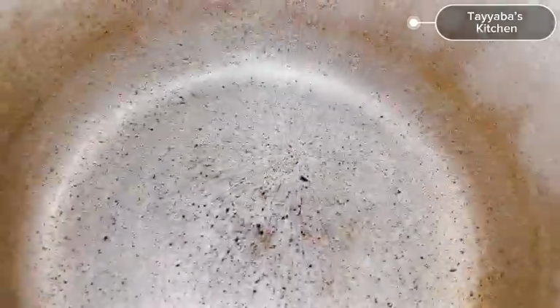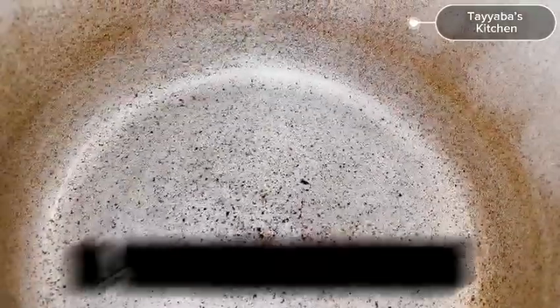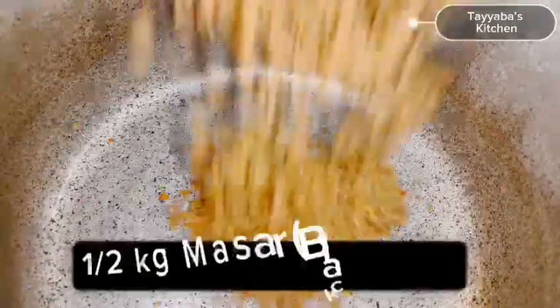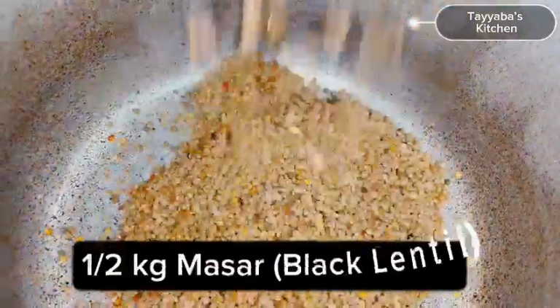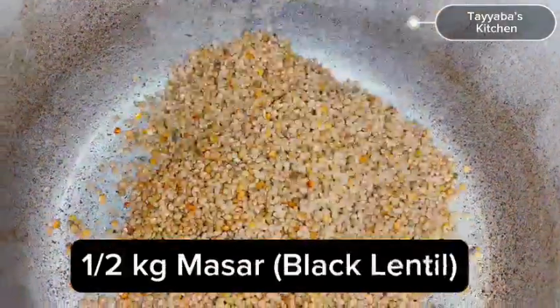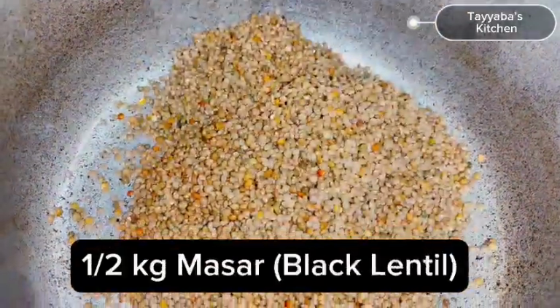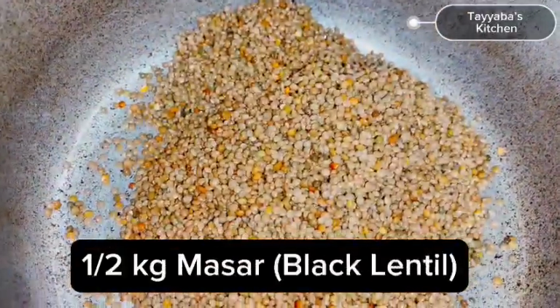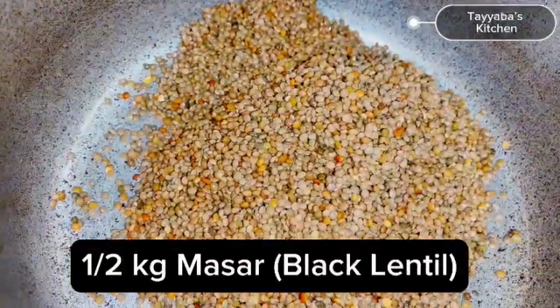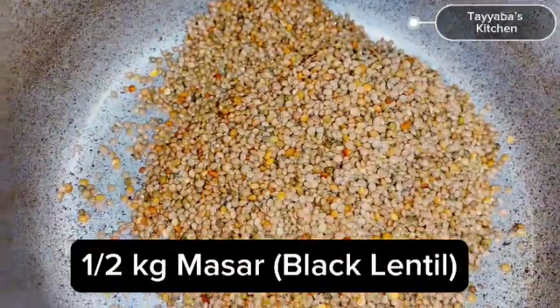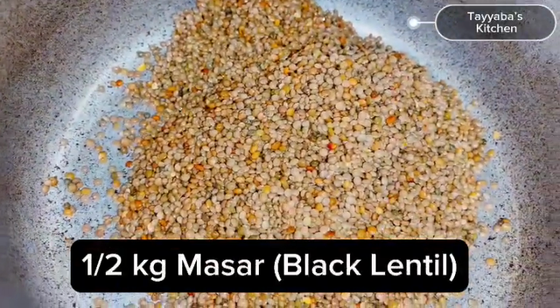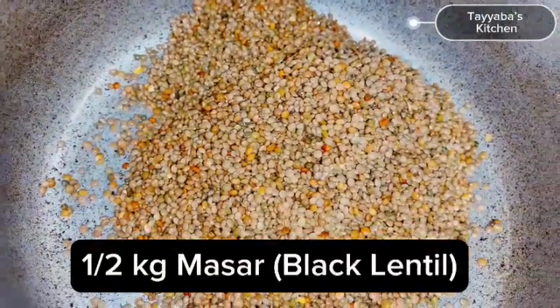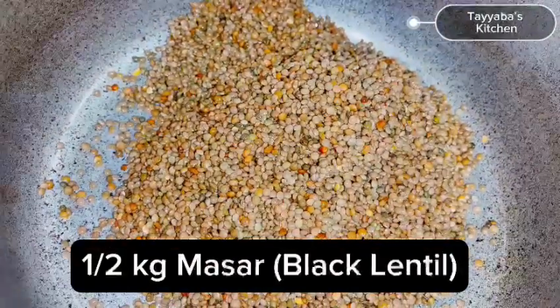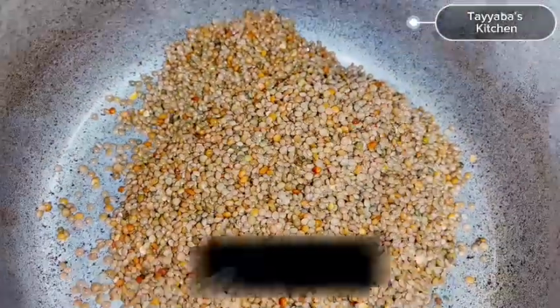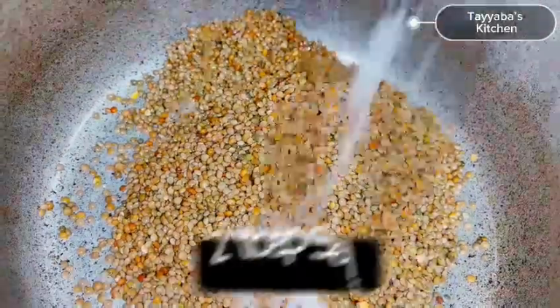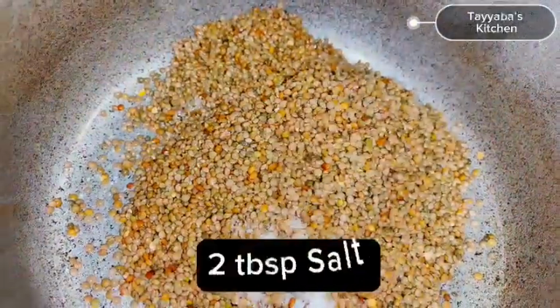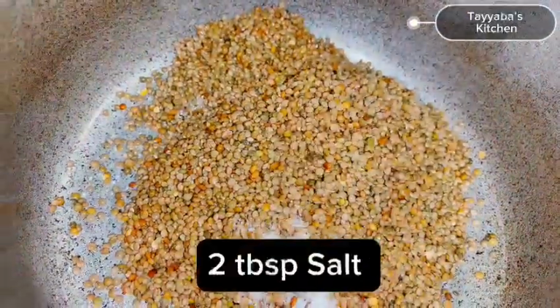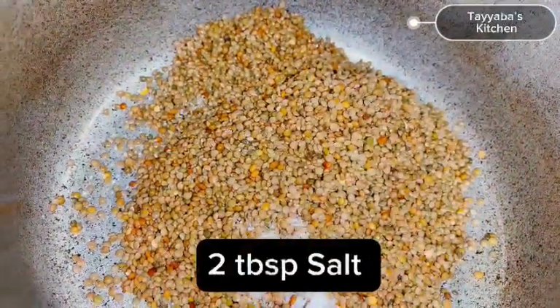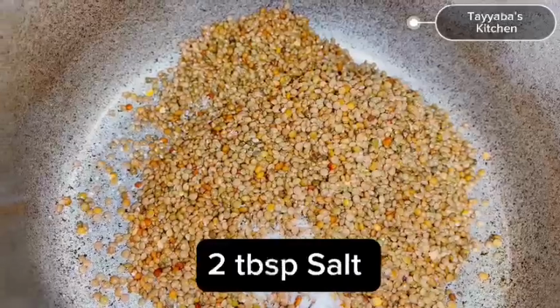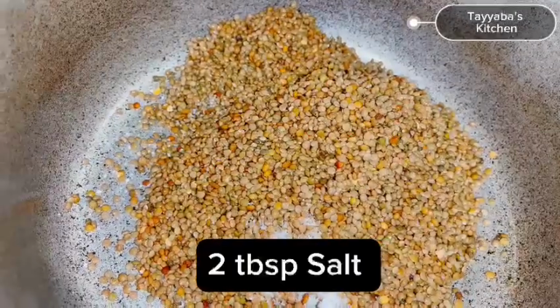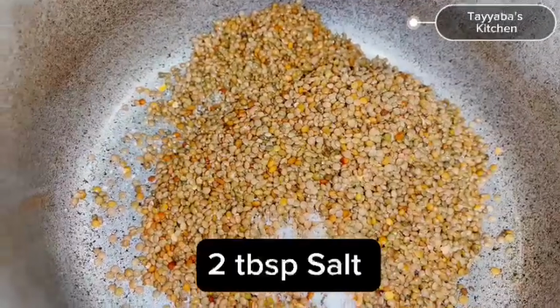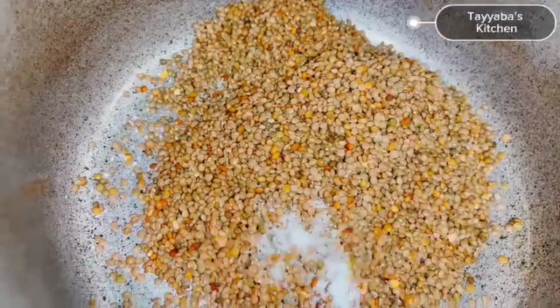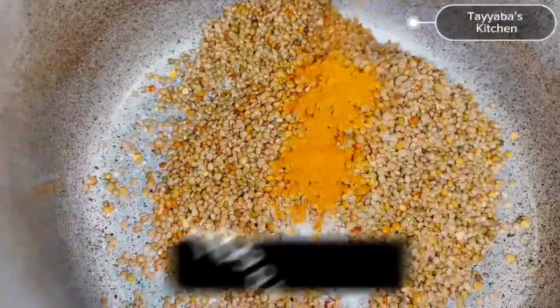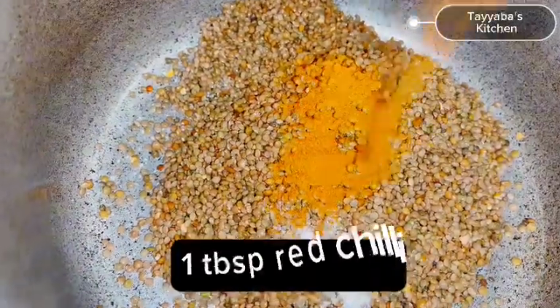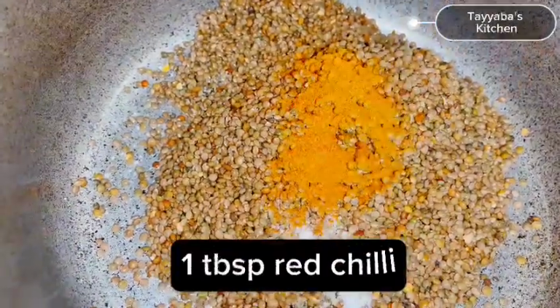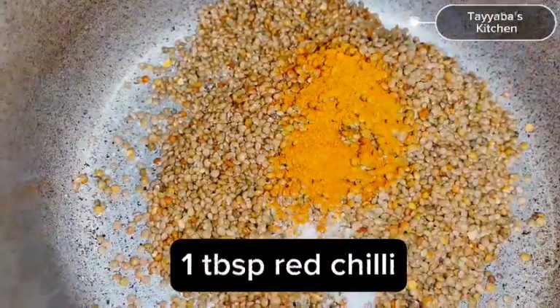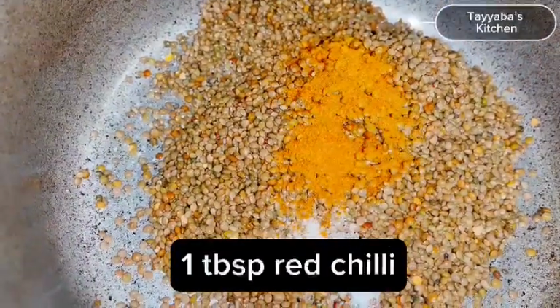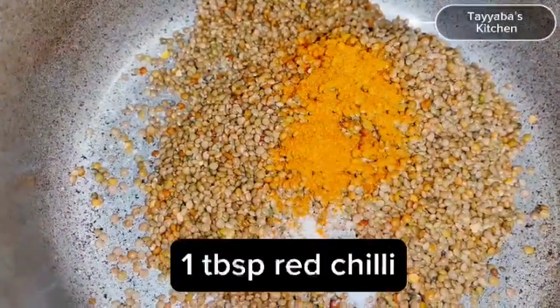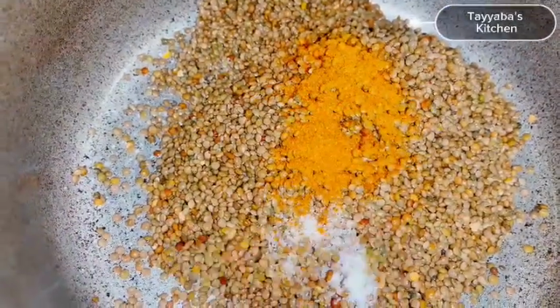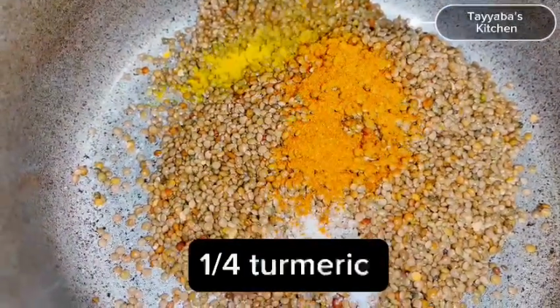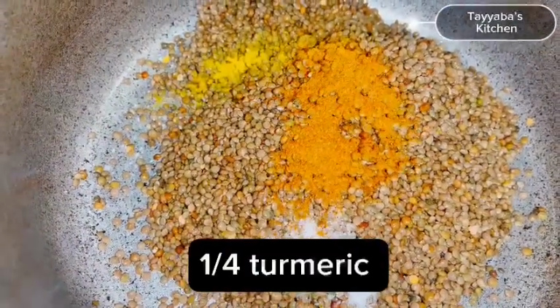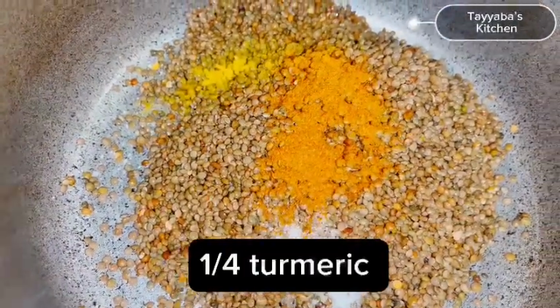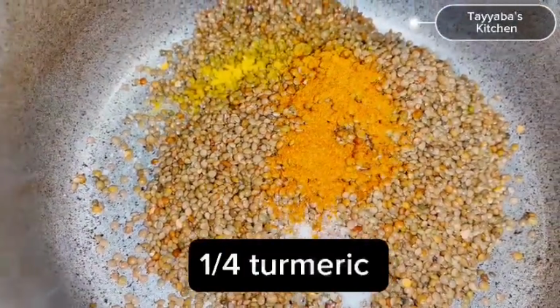In a pressure cooker add black lentils 1.5 kg and then add salt, white chili powder, and turmeric powder.